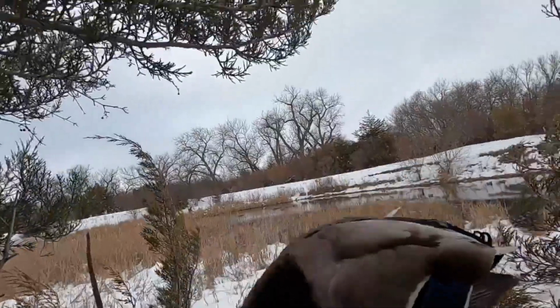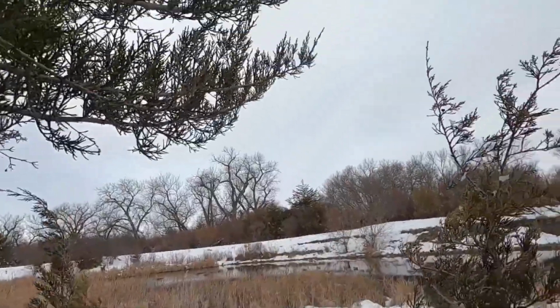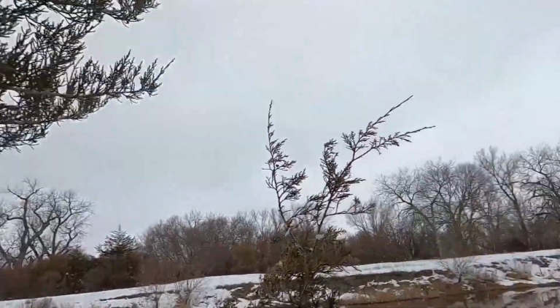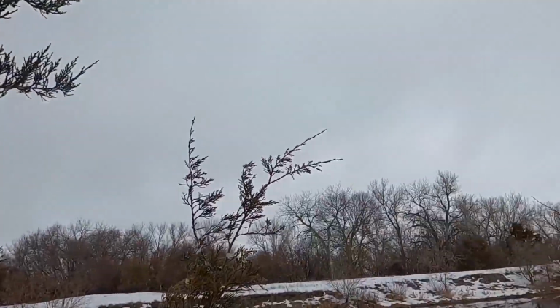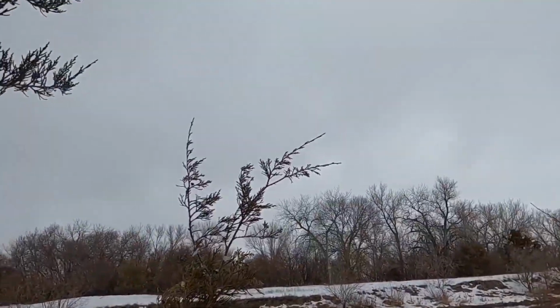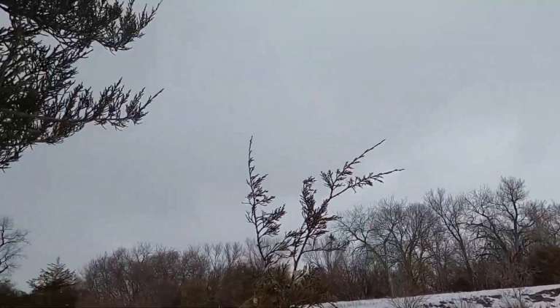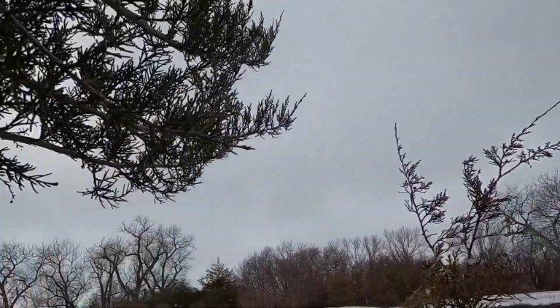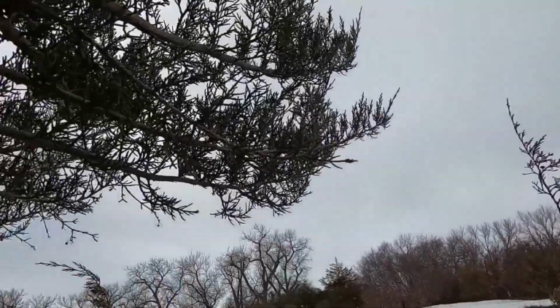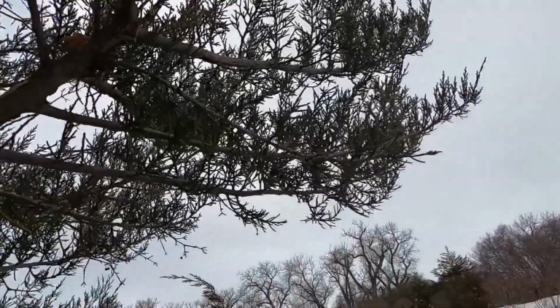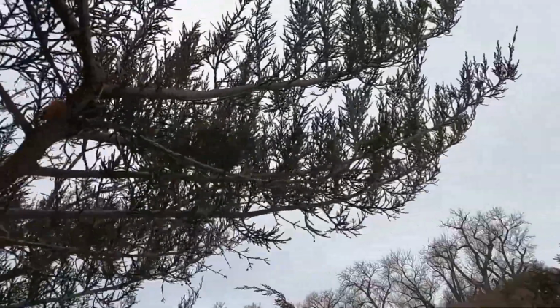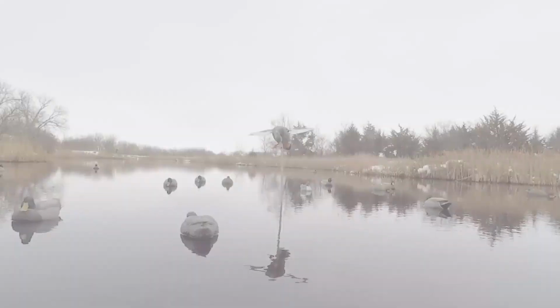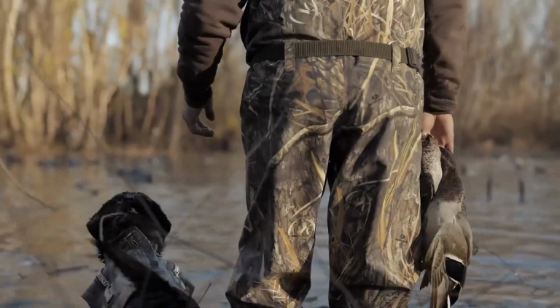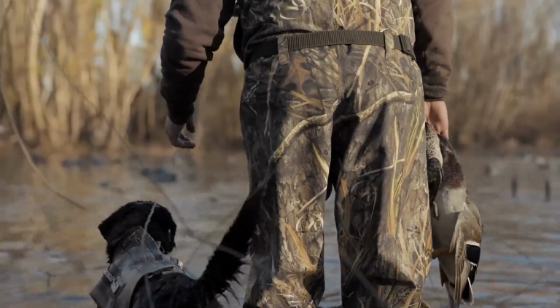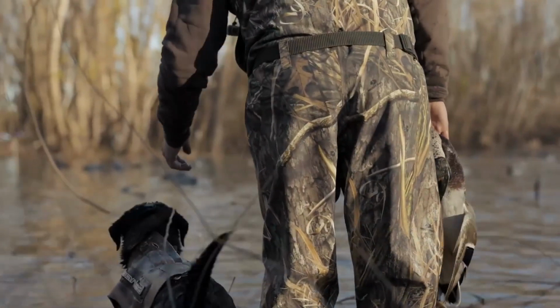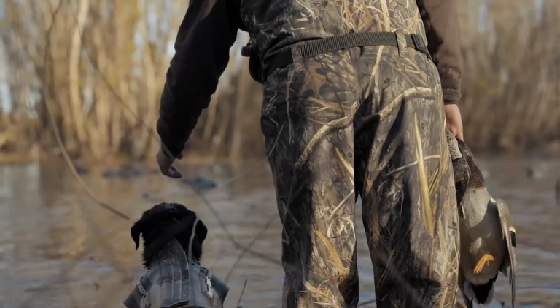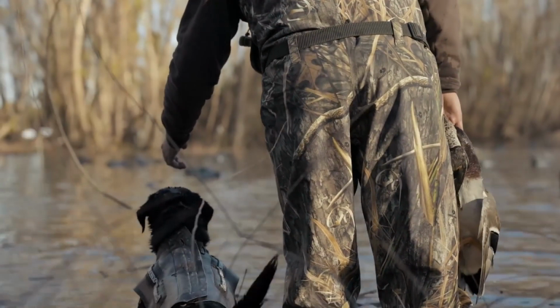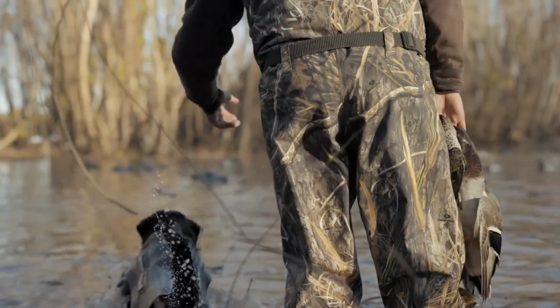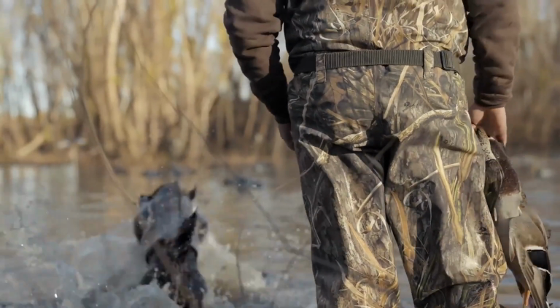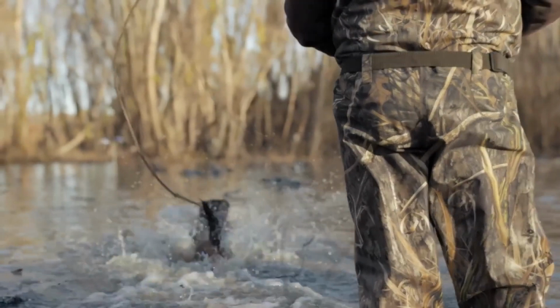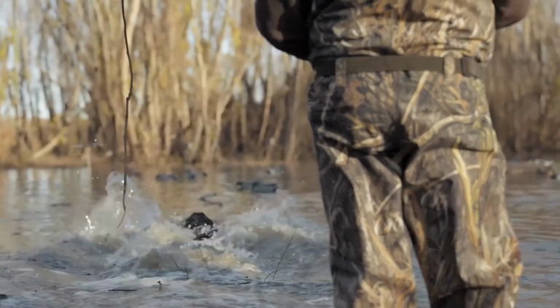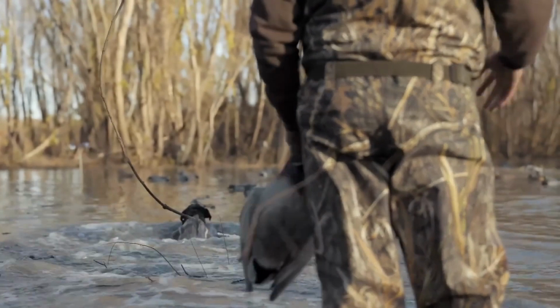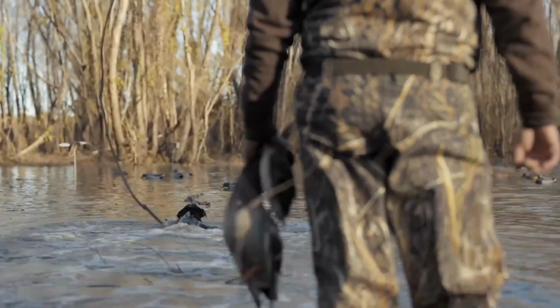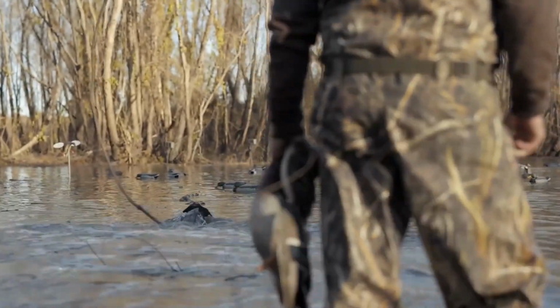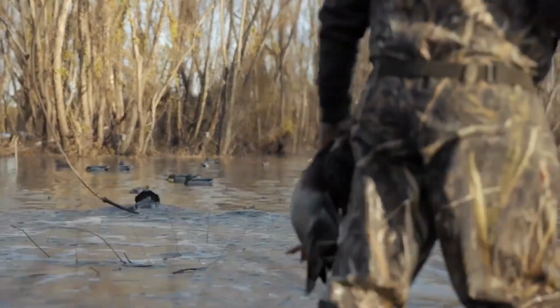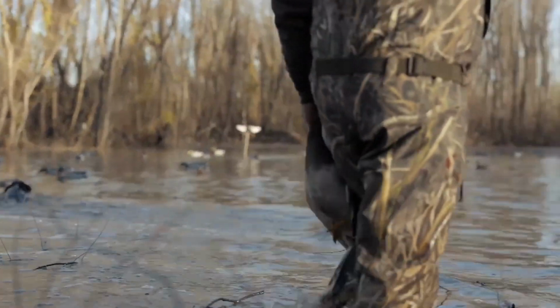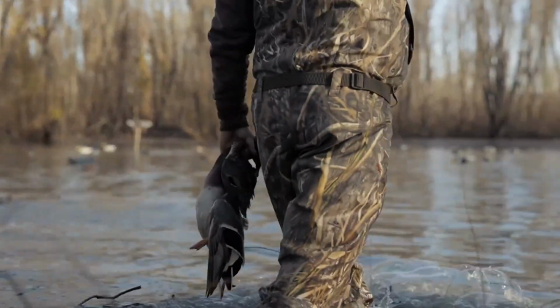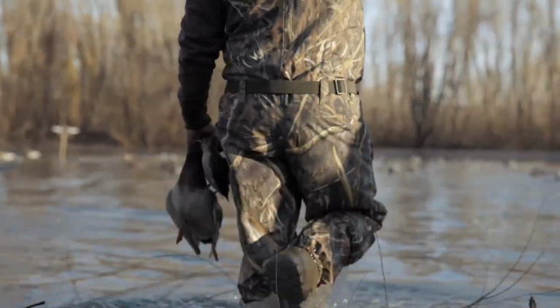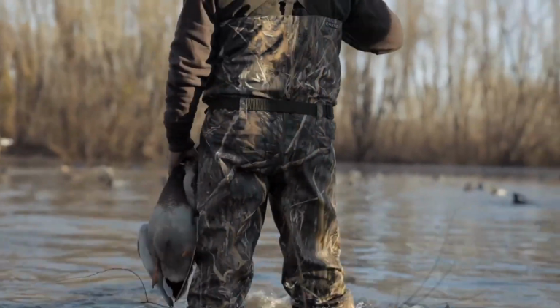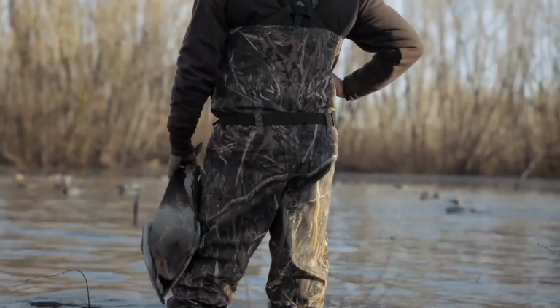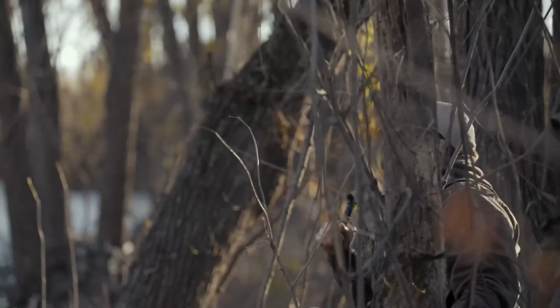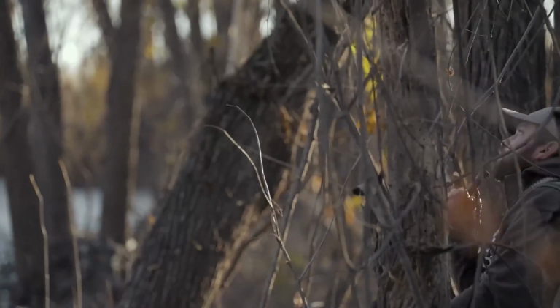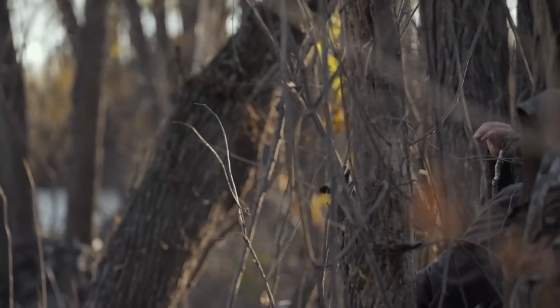Duck hunting is a popular outdoor activity that requires both skill and patience. There are various techniques and tactics that hunters use to successfully hunt ducks. In this guide, we'll cover three main tactics: calling, stalking, and jump shooting.